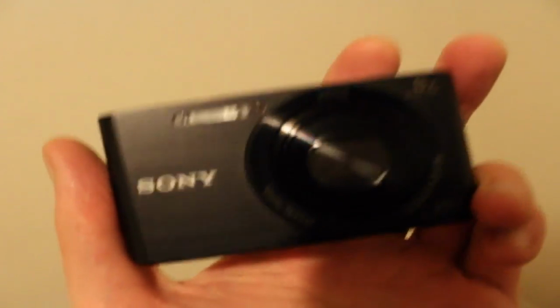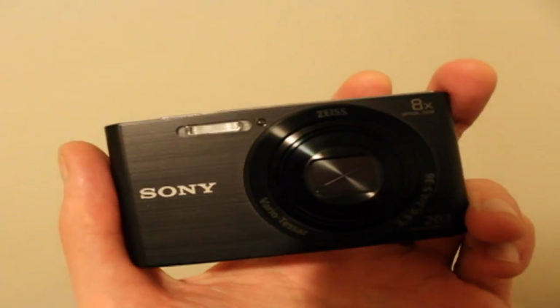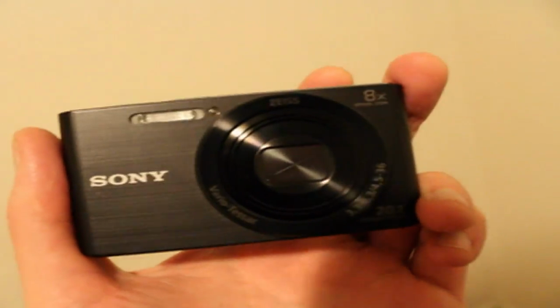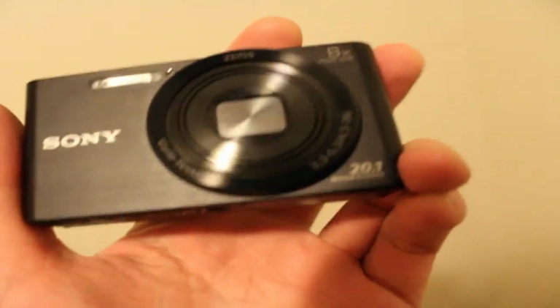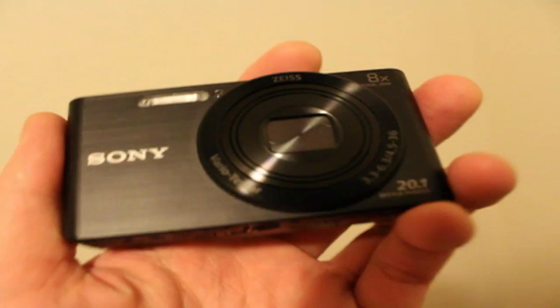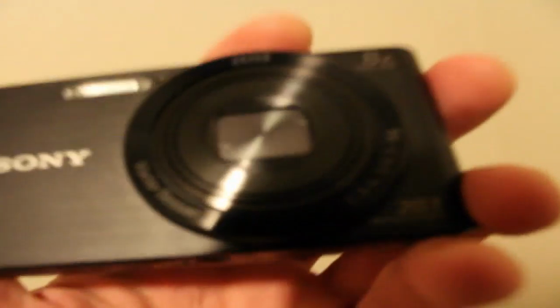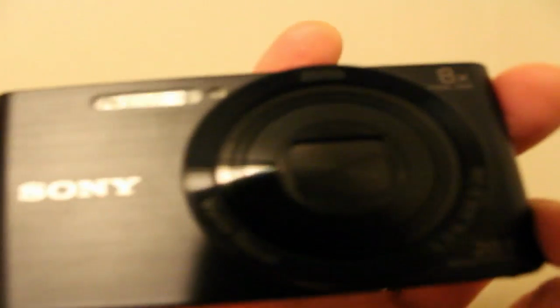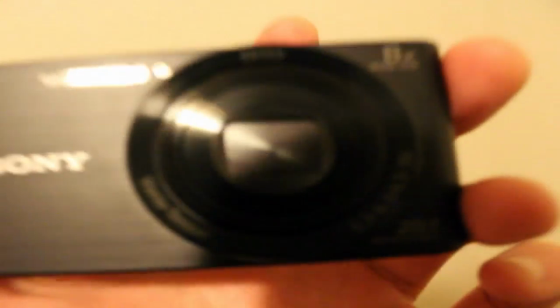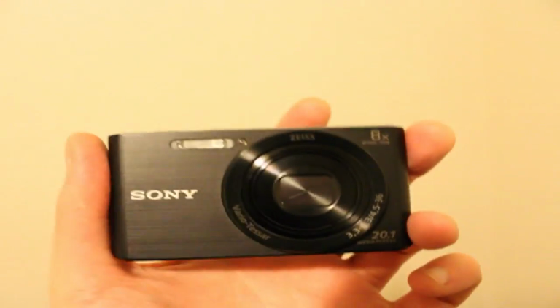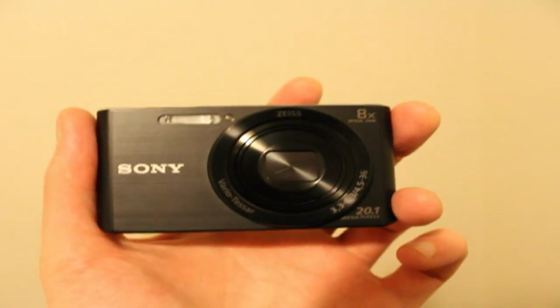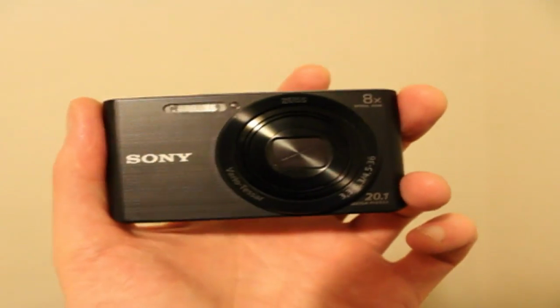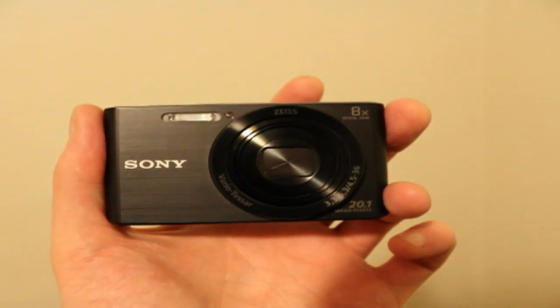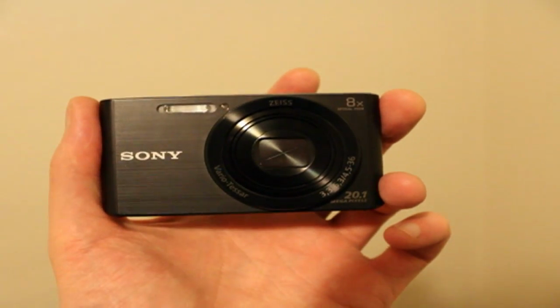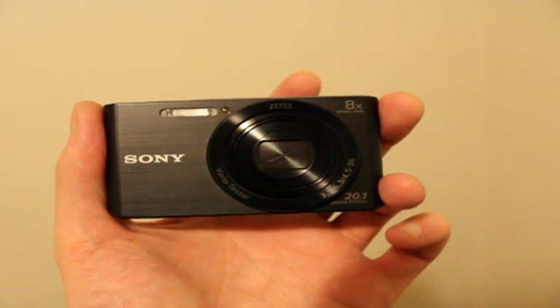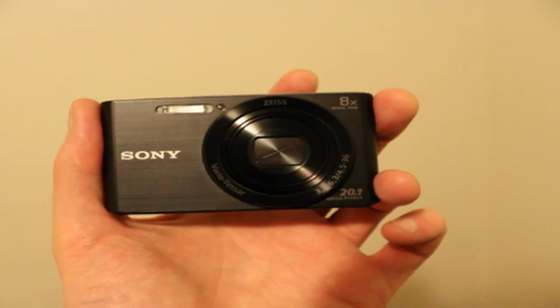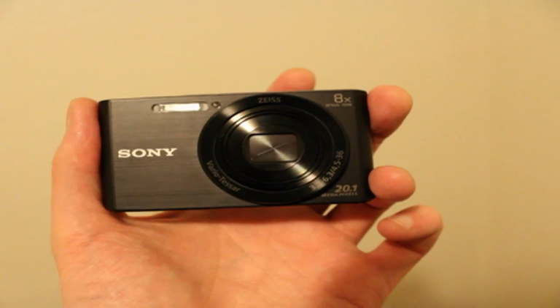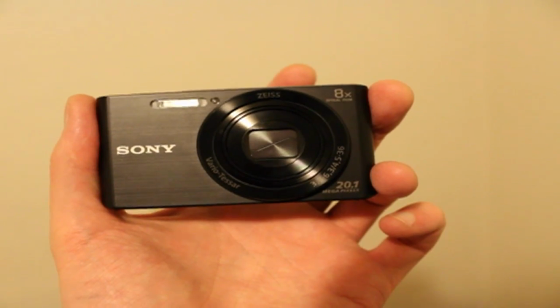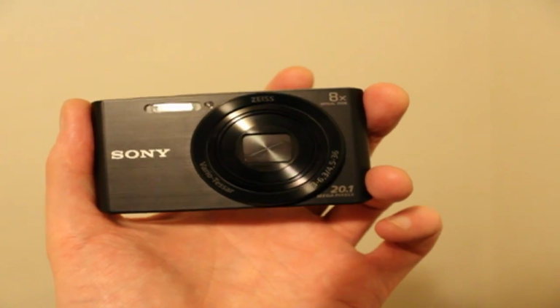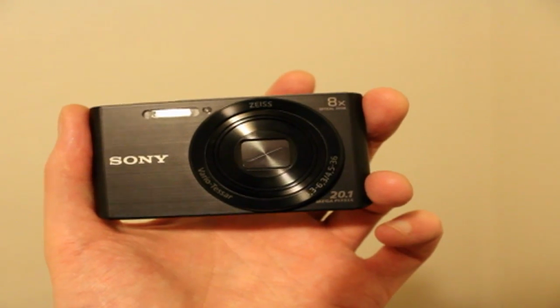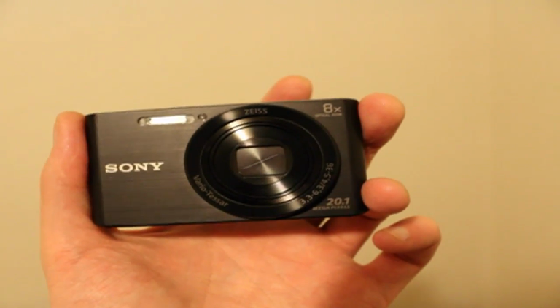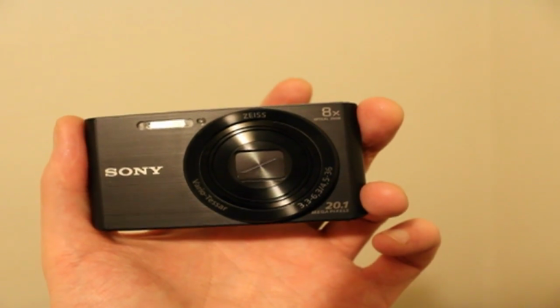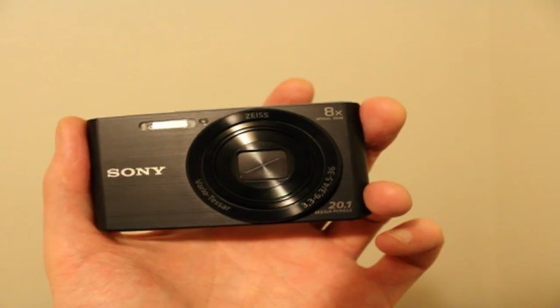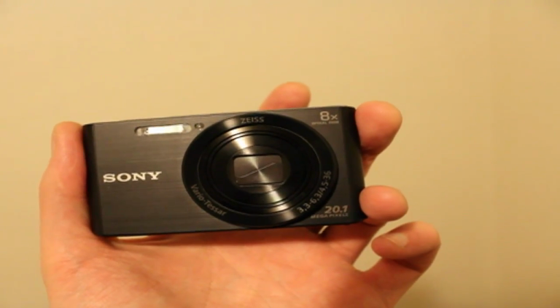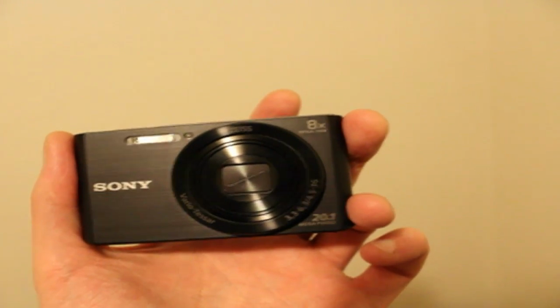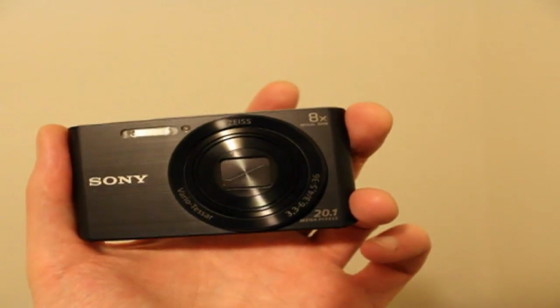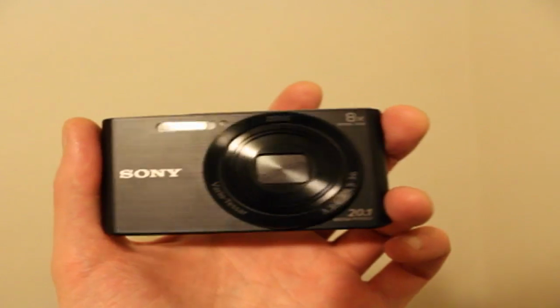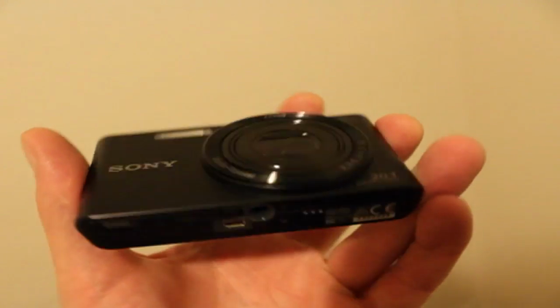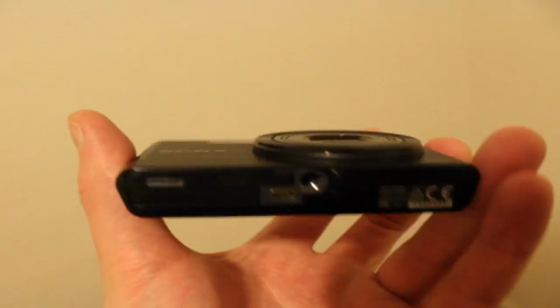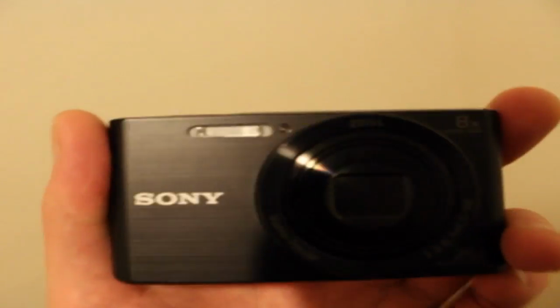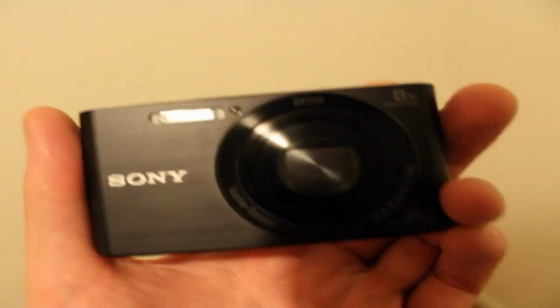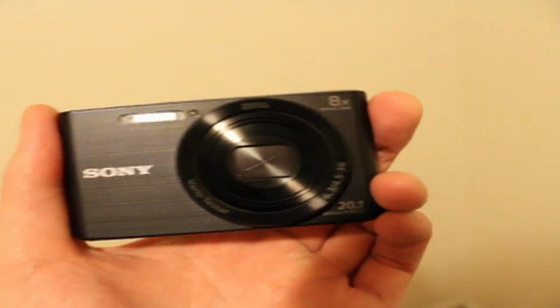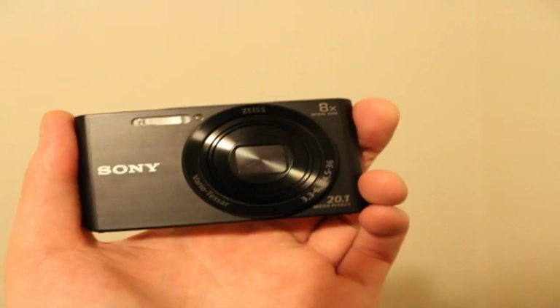It has a Bionz R sensor, an Exmor chip, and the actual Bionz X CPU or something like that. So there's a lot of grunt in this camera.